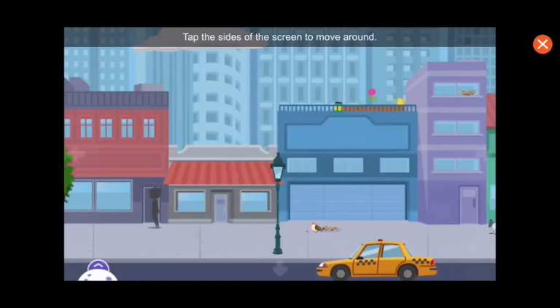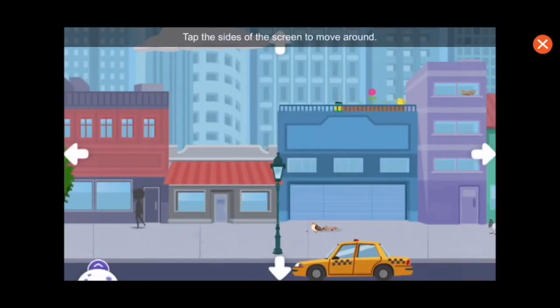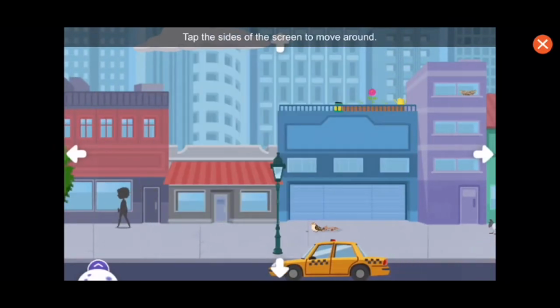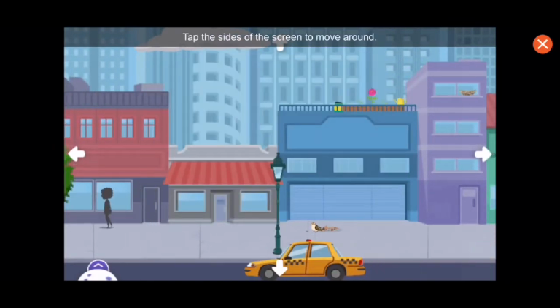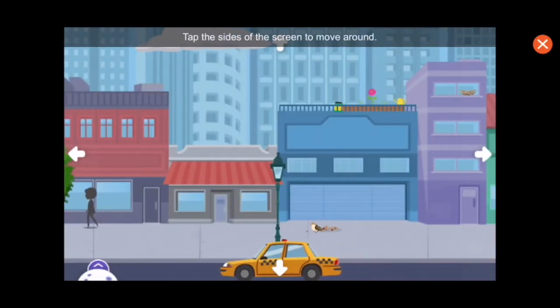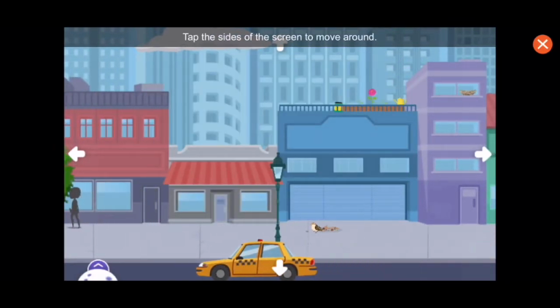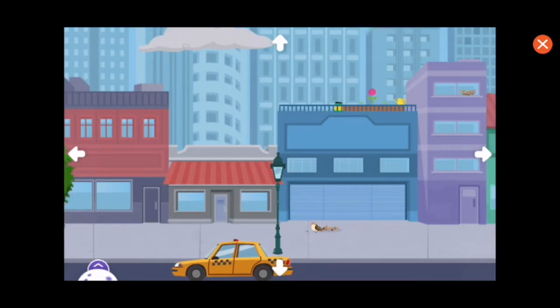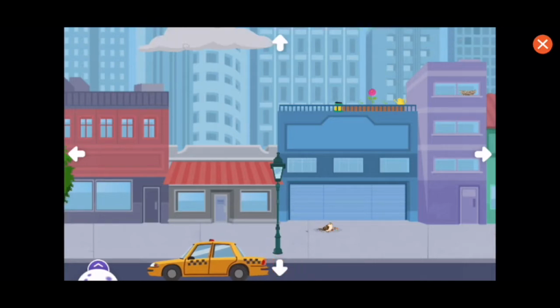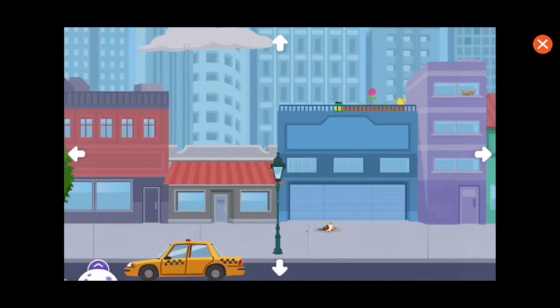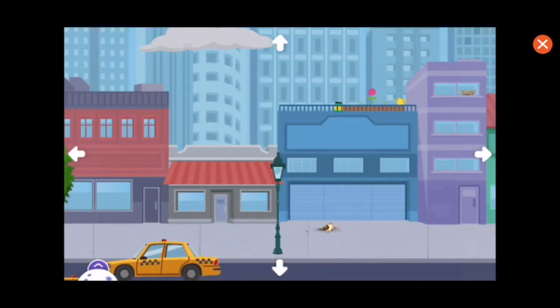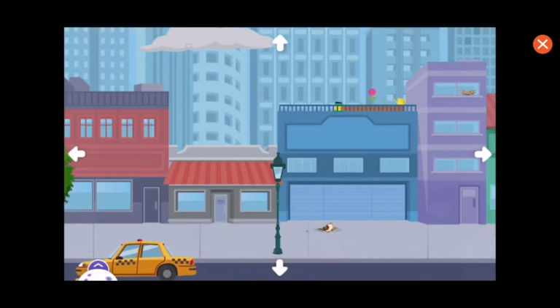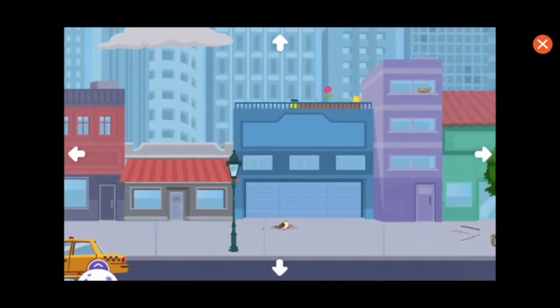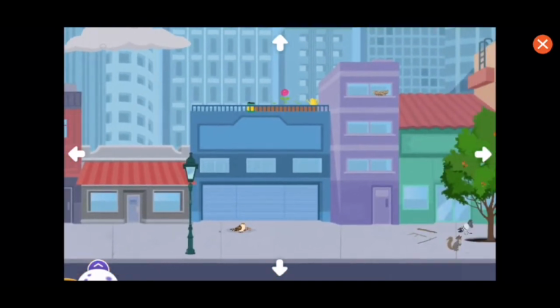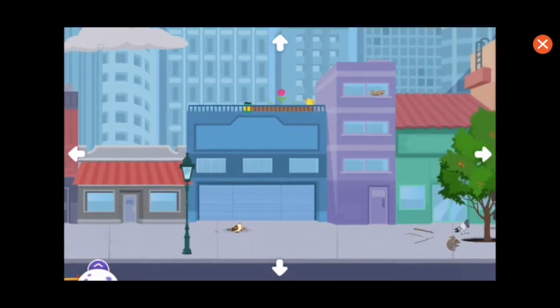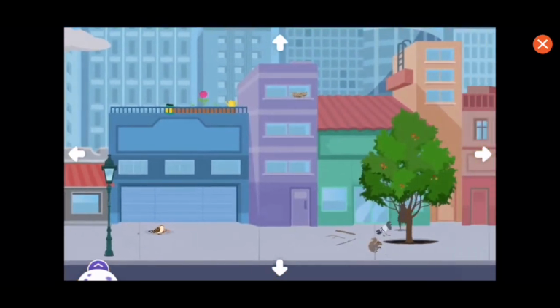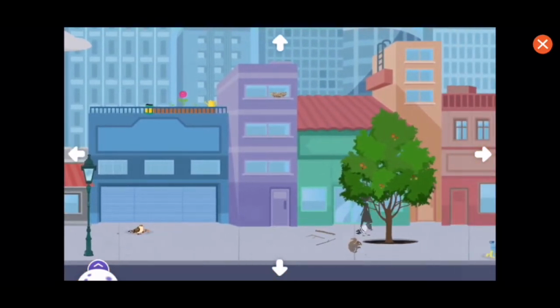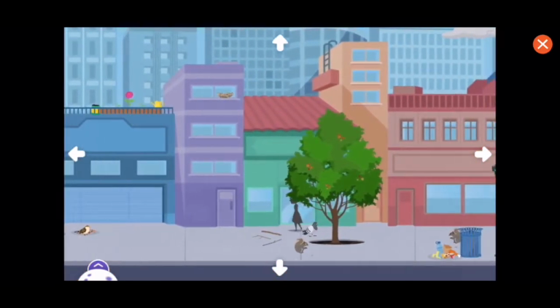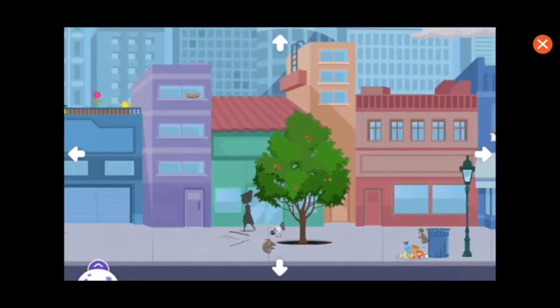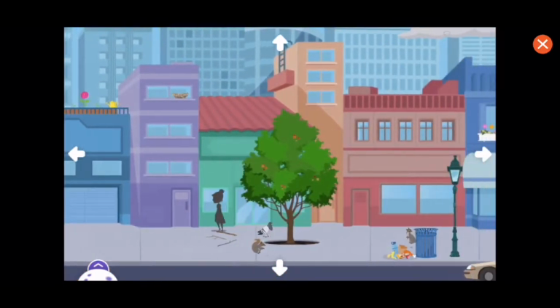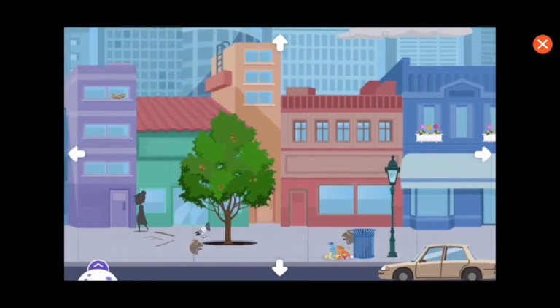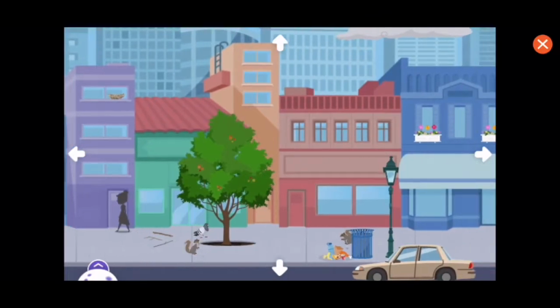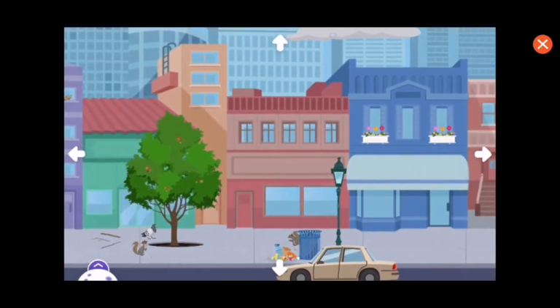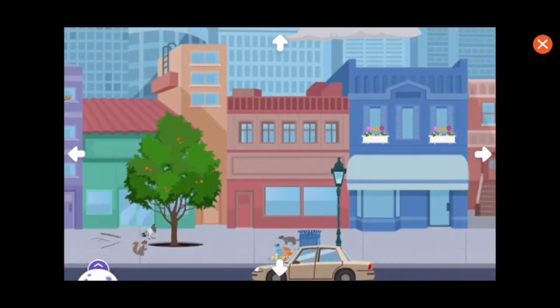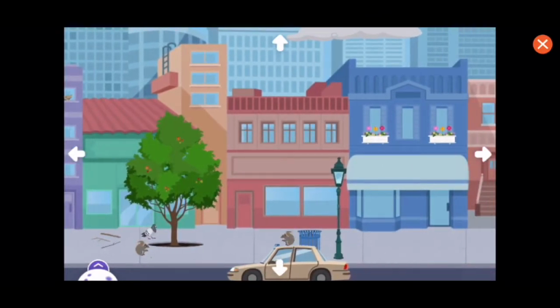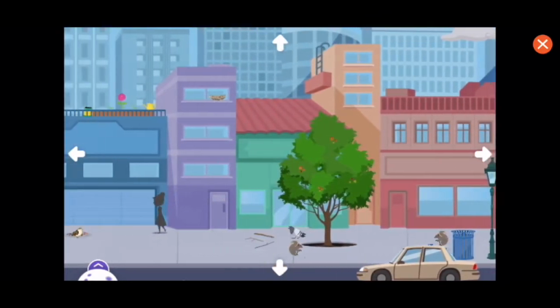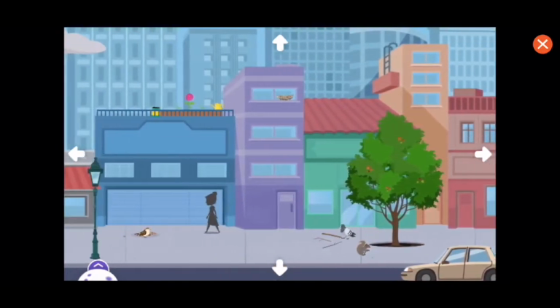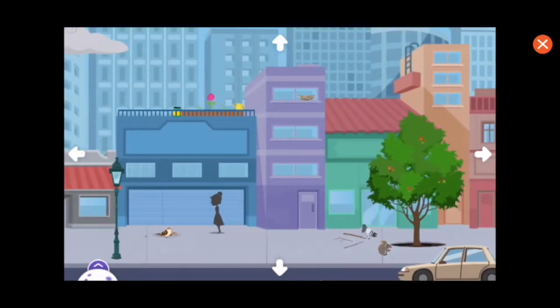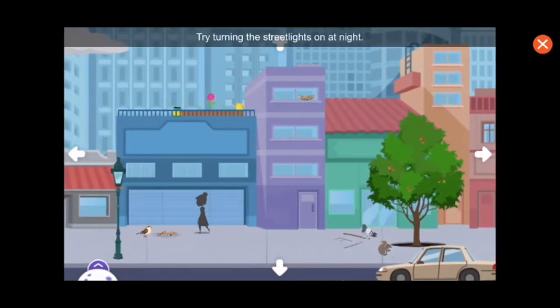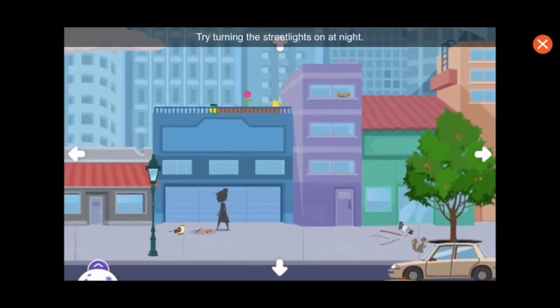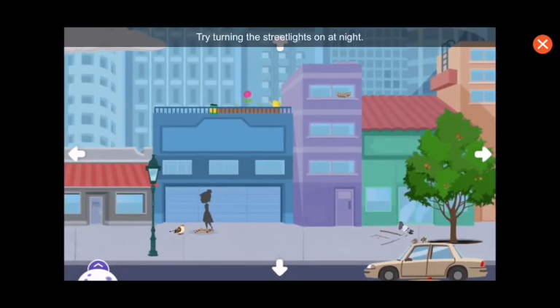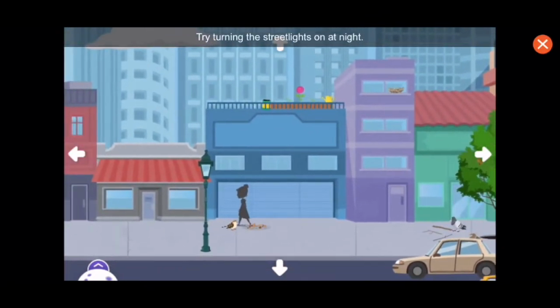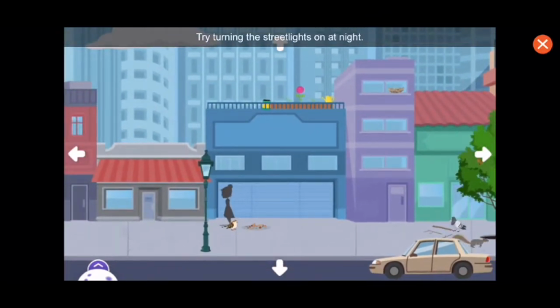Tap the sides of the screen to move around. Try turning the street lights on at night.